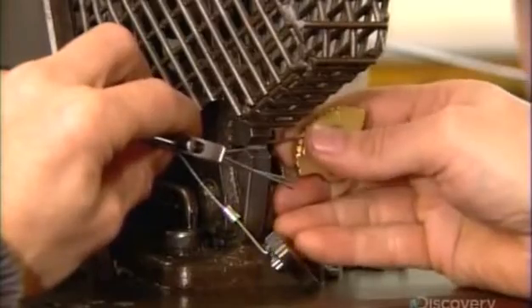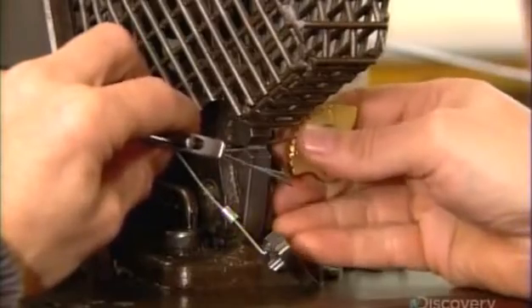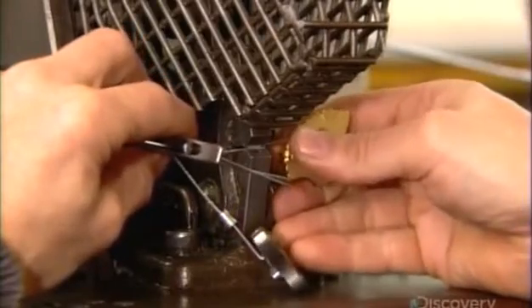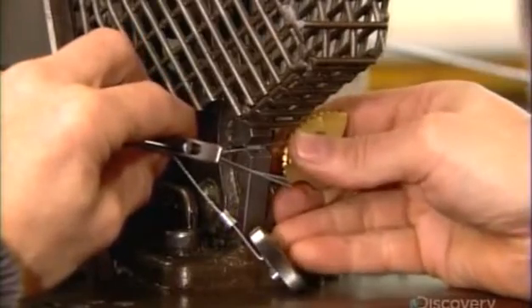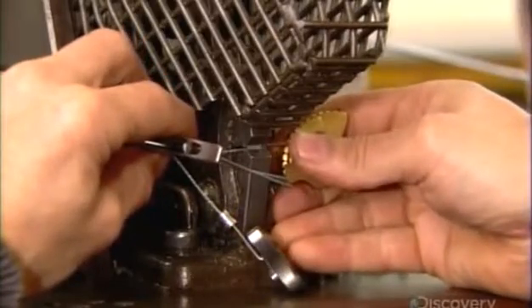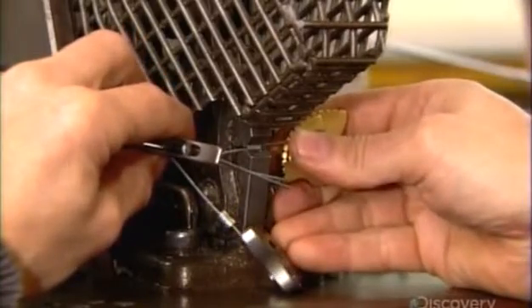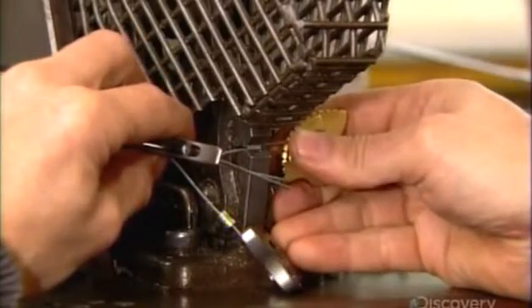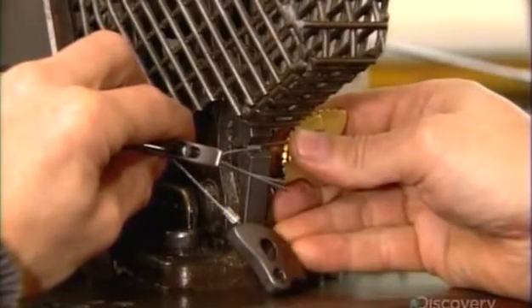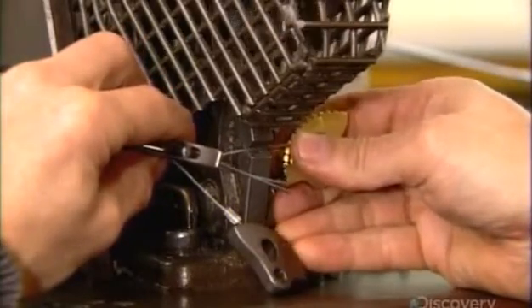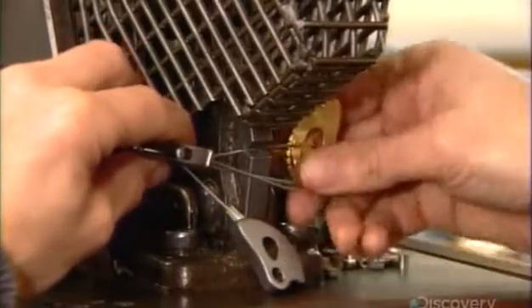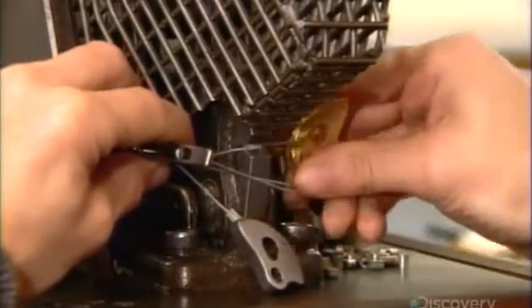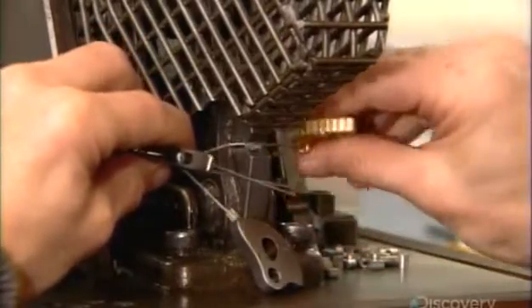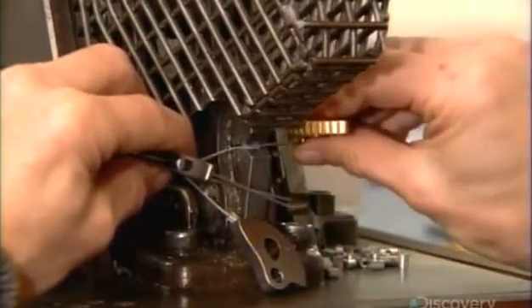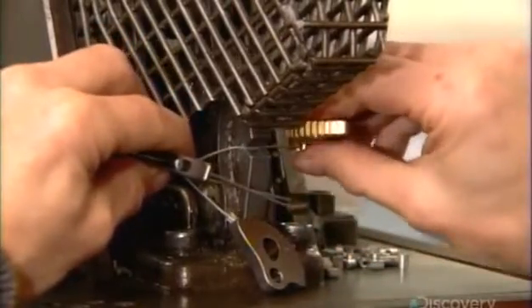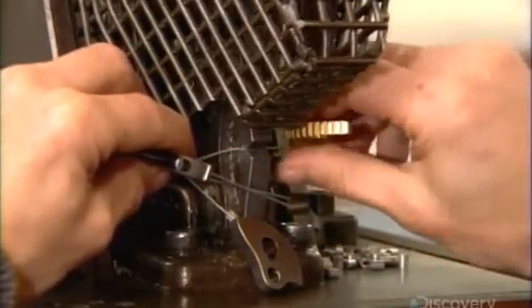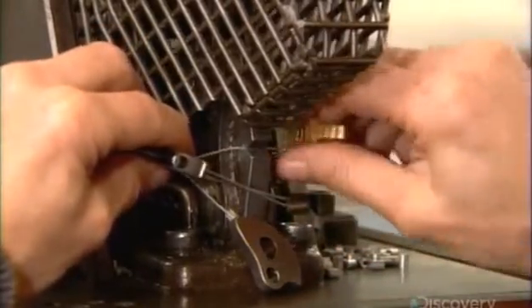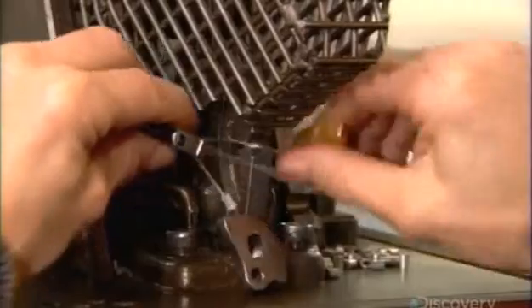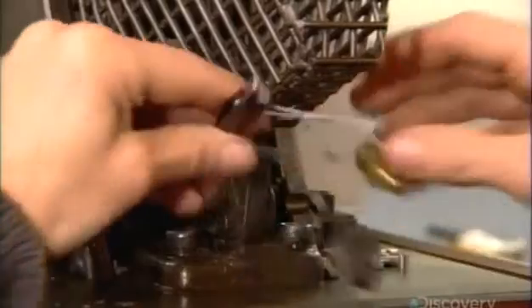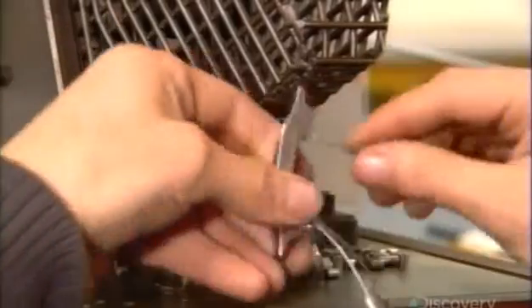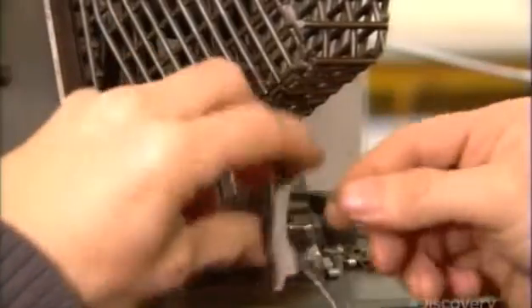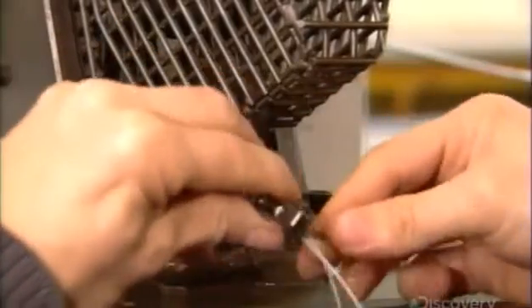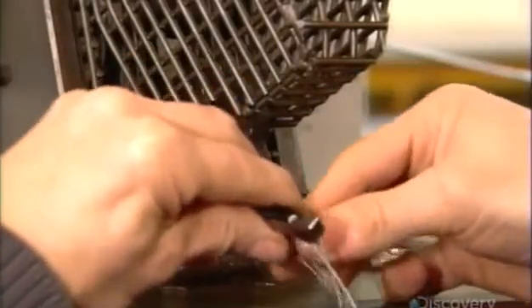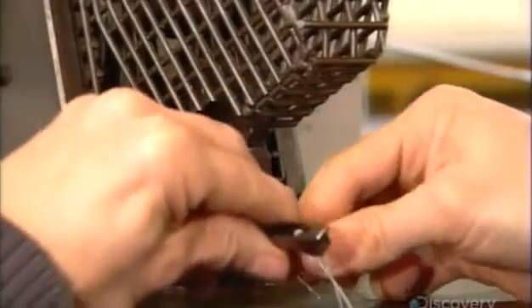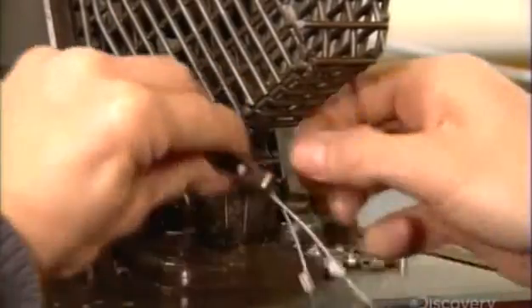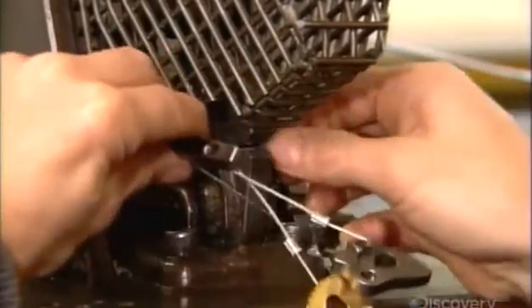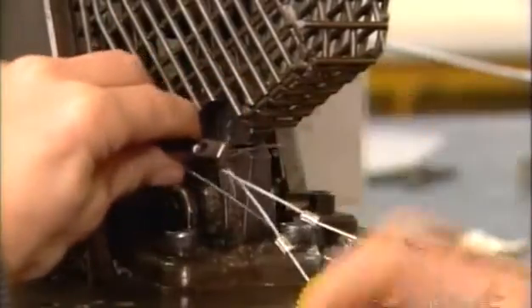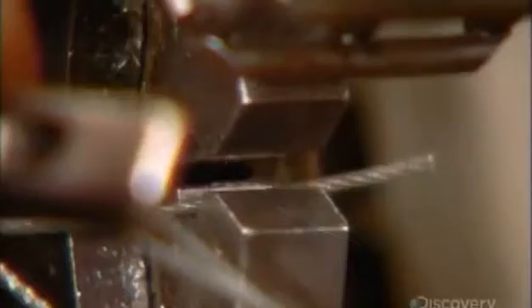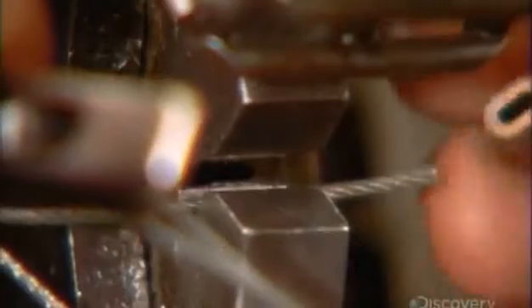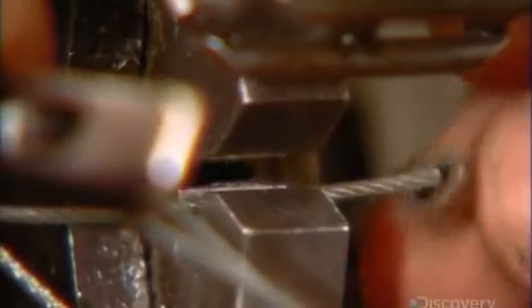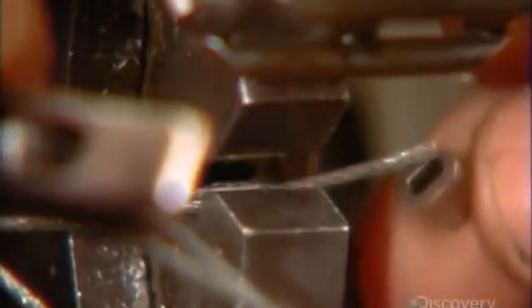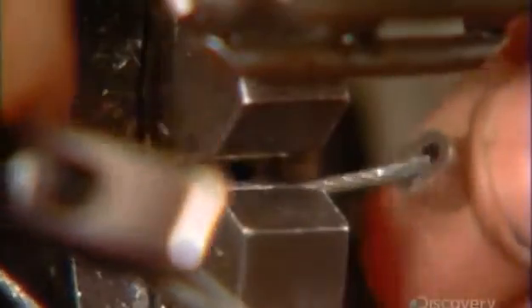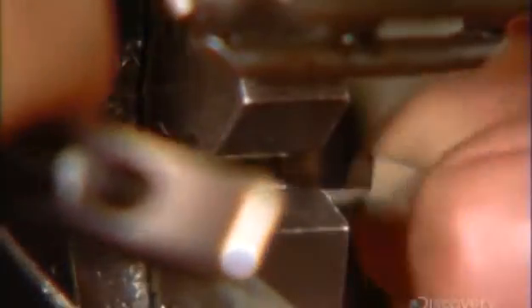An assembler attaches a wire to each cam, then takes four cams and joins their wires to the trigger wires with a metal crimp.